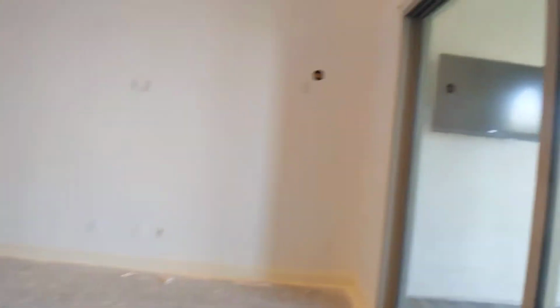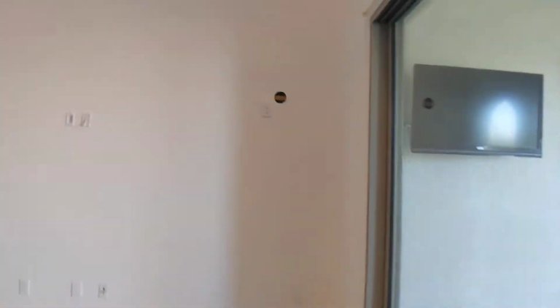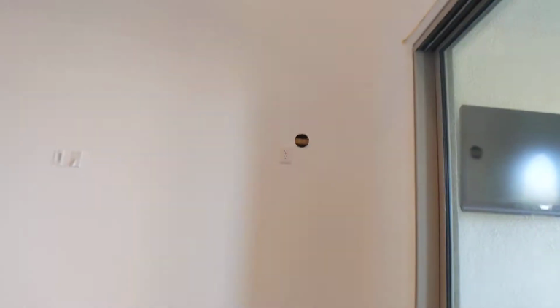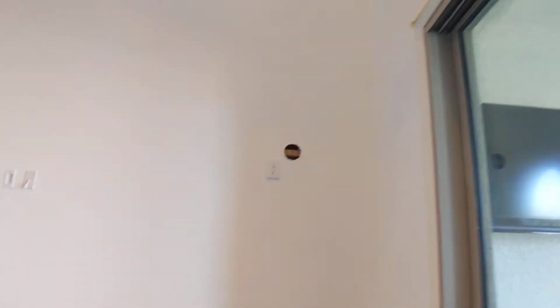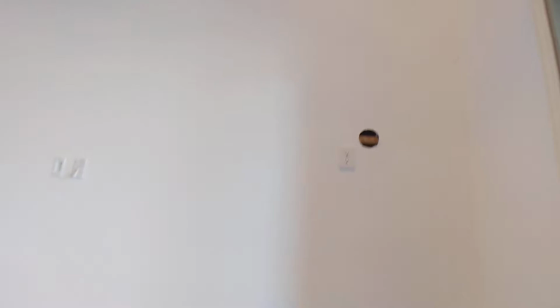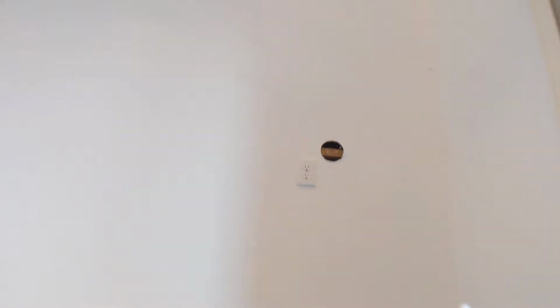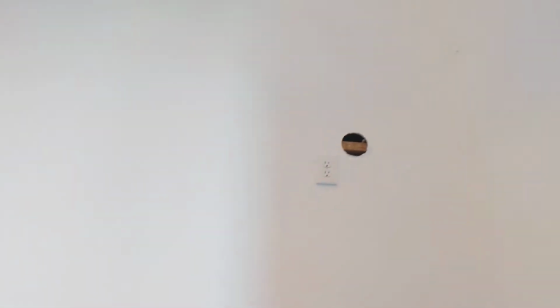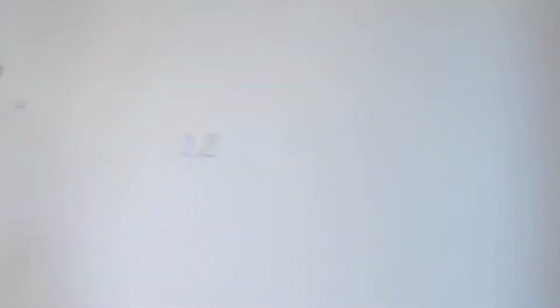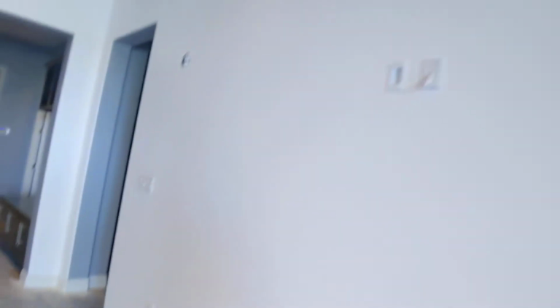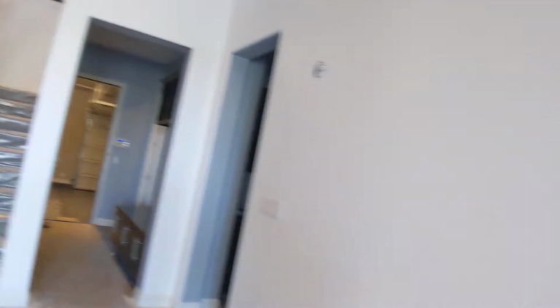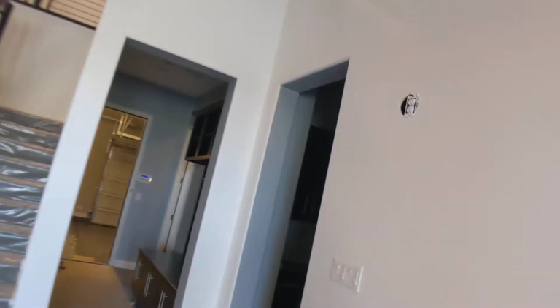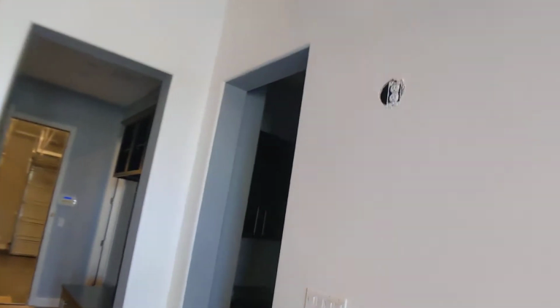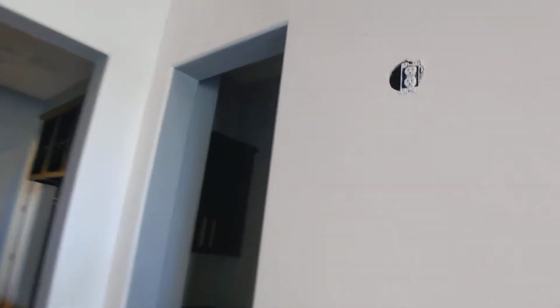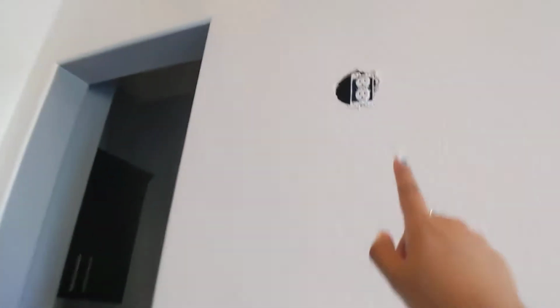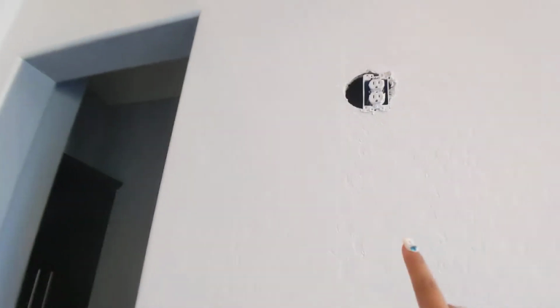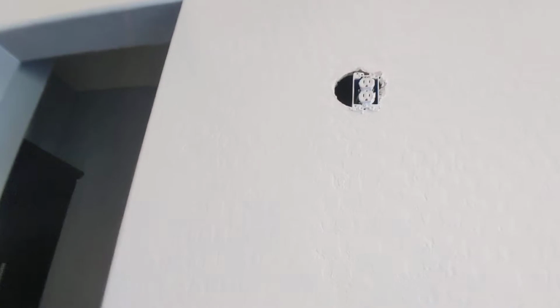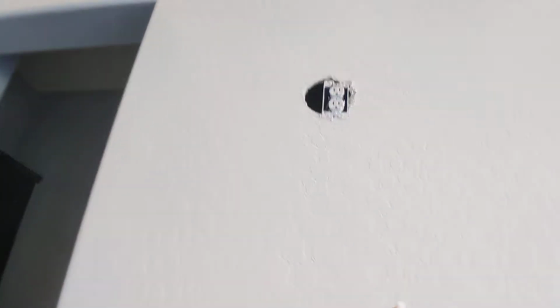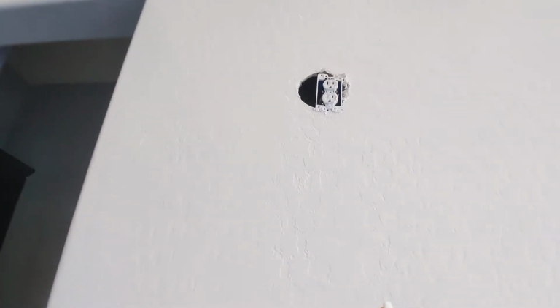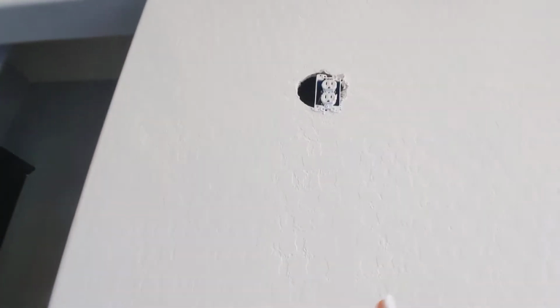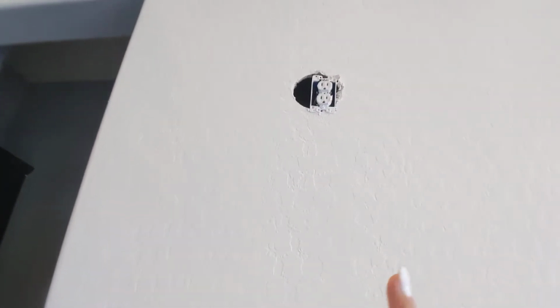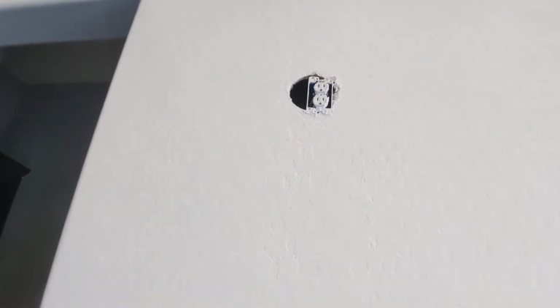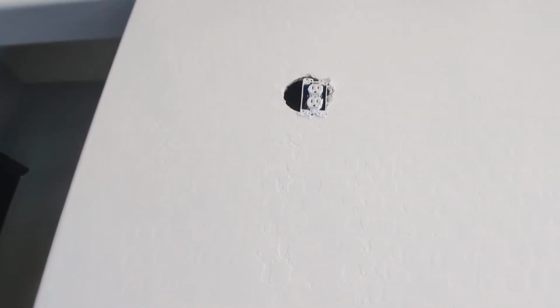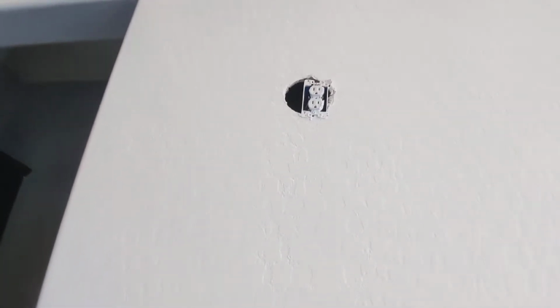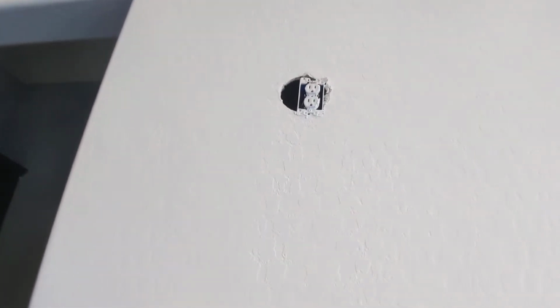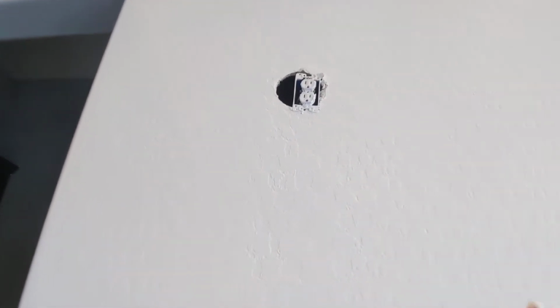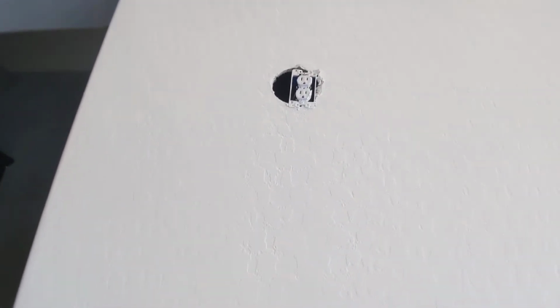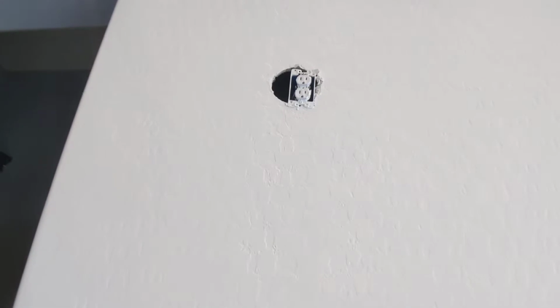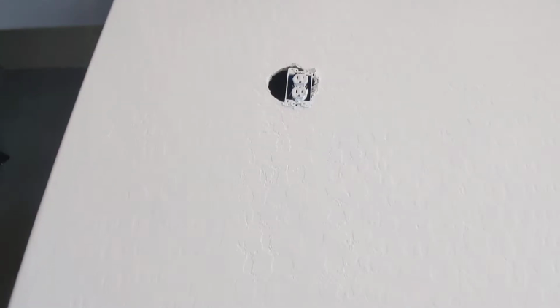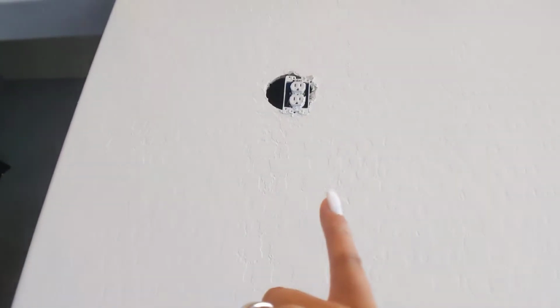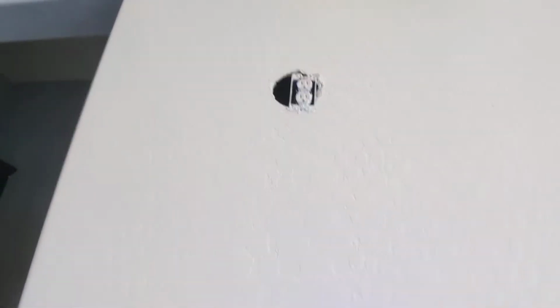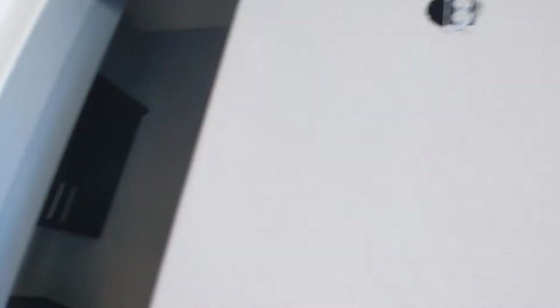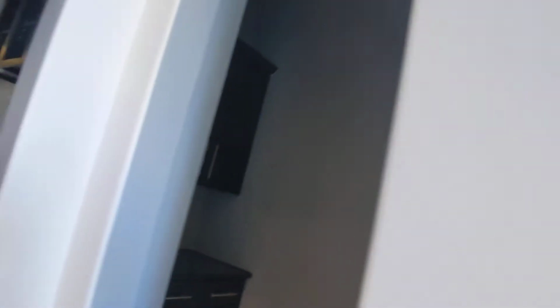They removed the lamp — they're going to patch the wall over here and paint it. And then as for this one, they're going to patch around it and we're going to get a cover outlet for that too, so it's not just the pure wiring, but they're going to be covering up the hole around it as well.